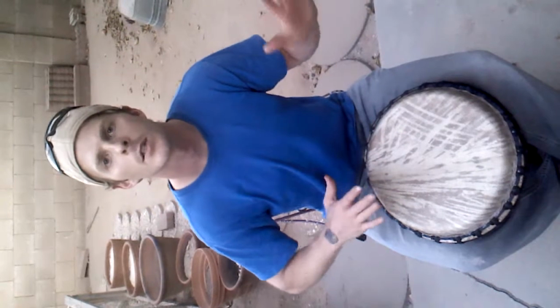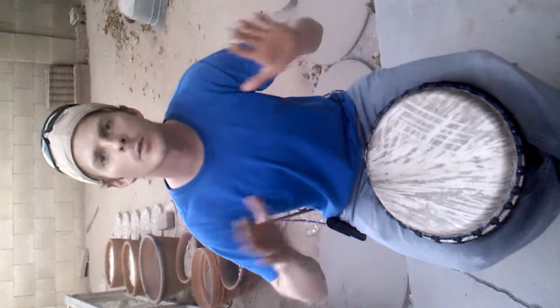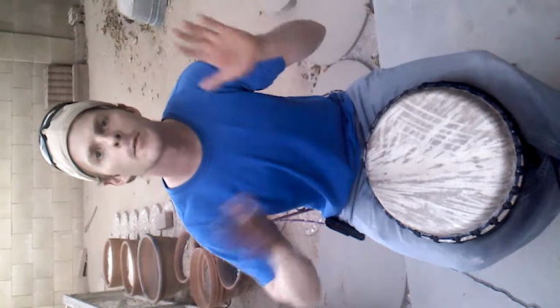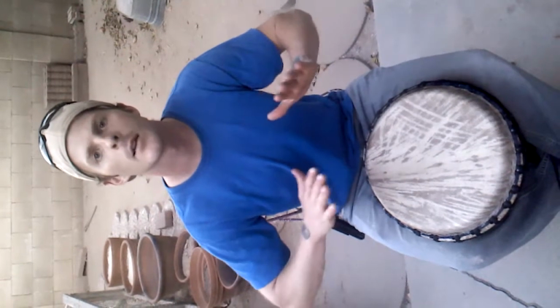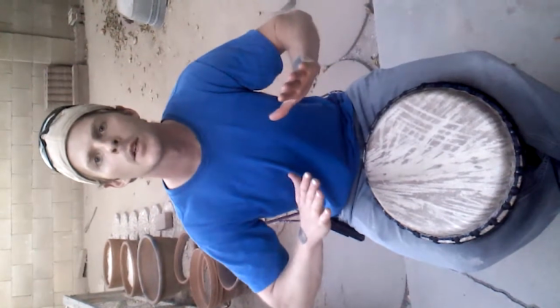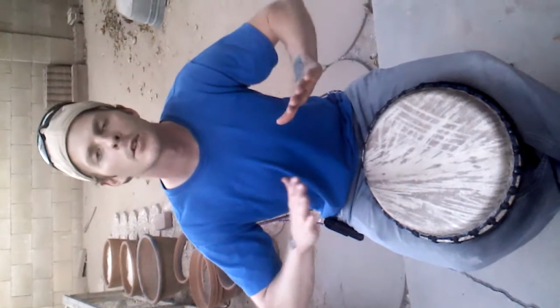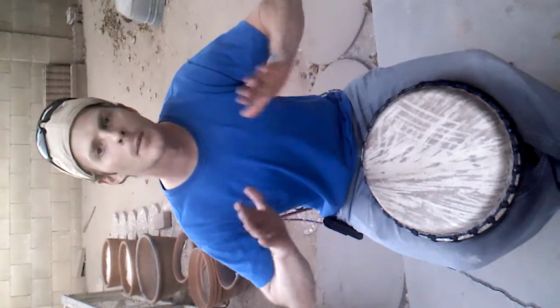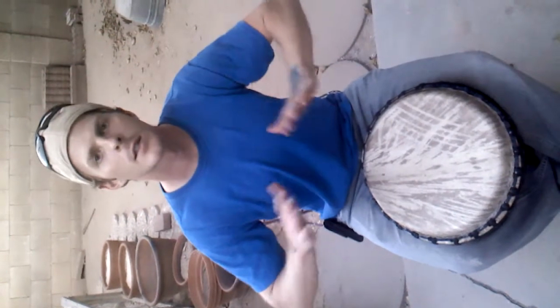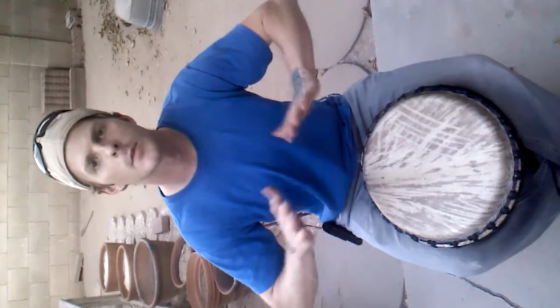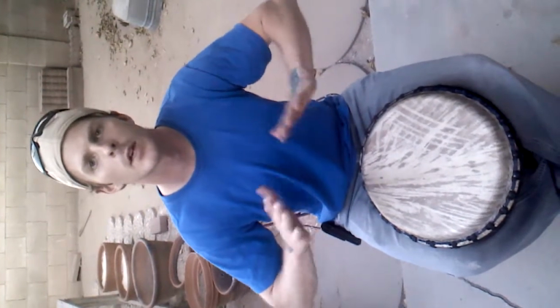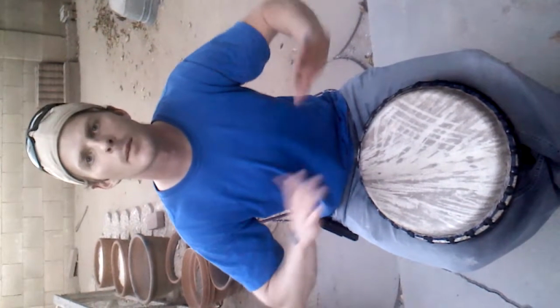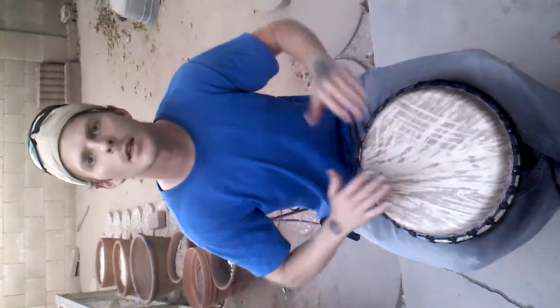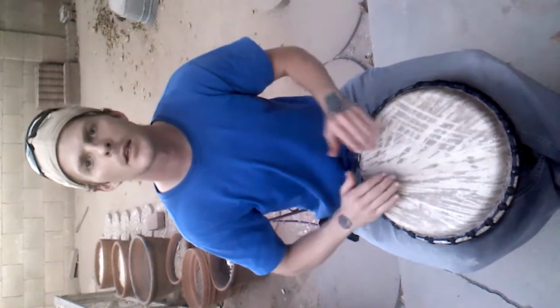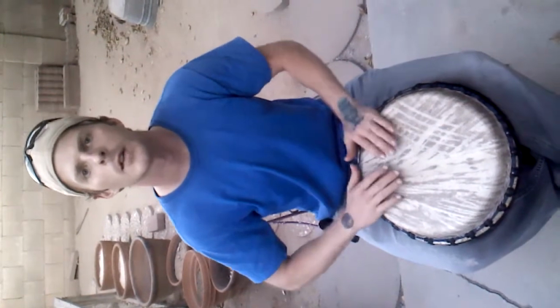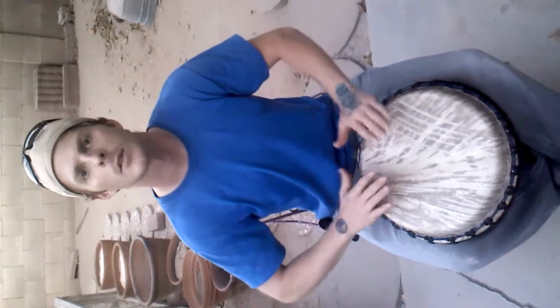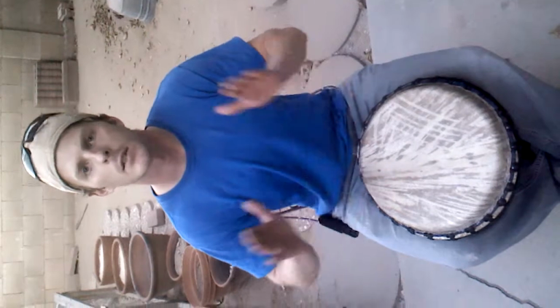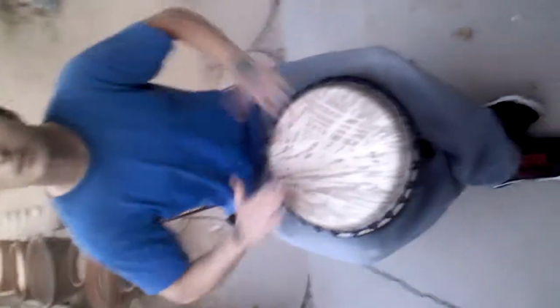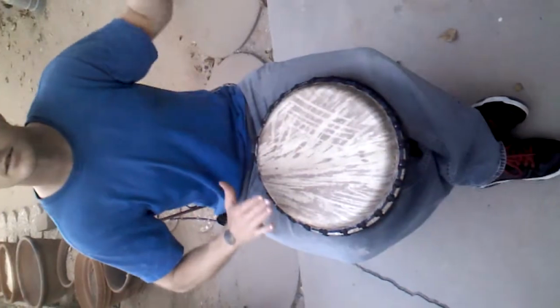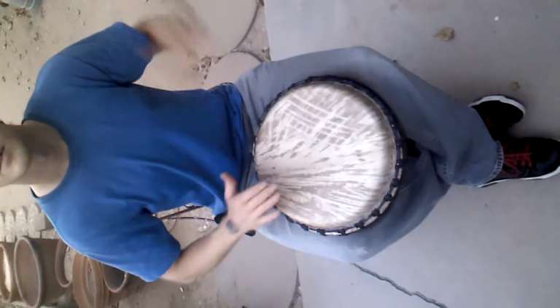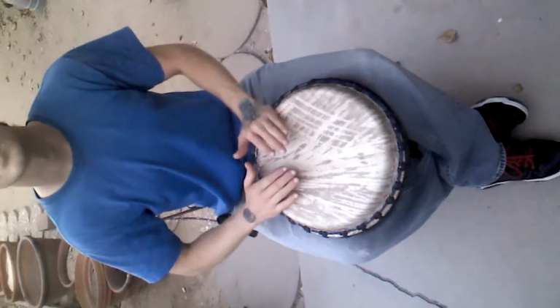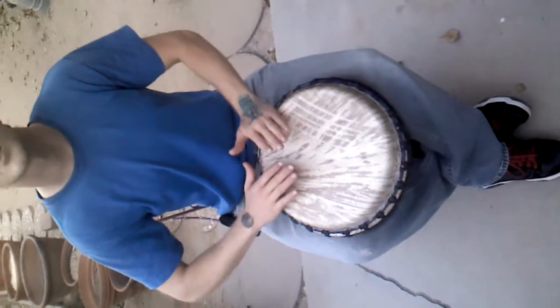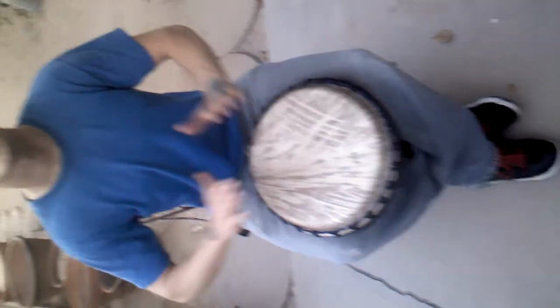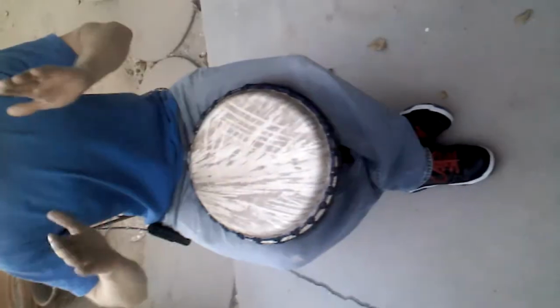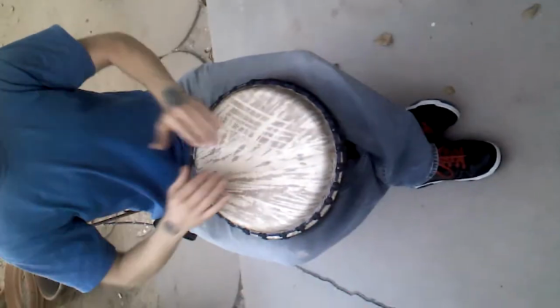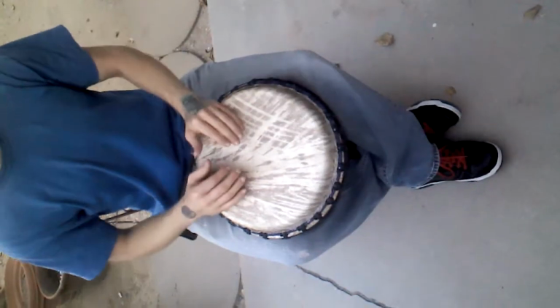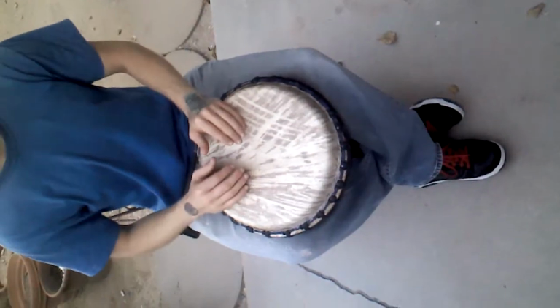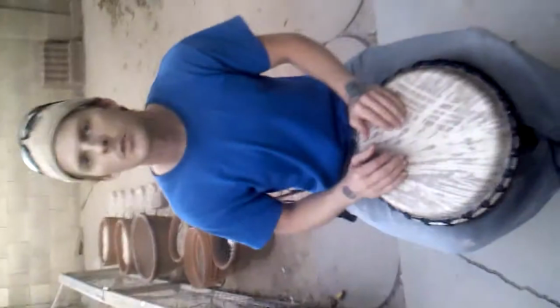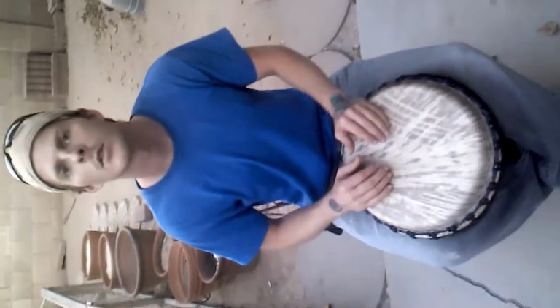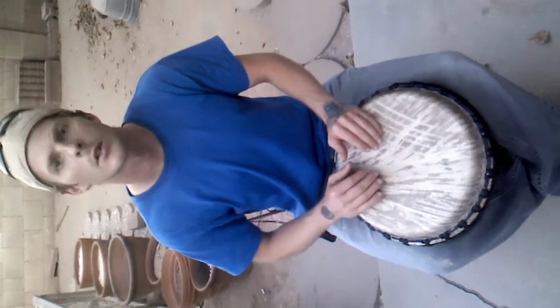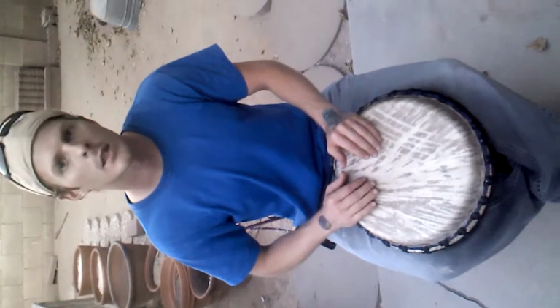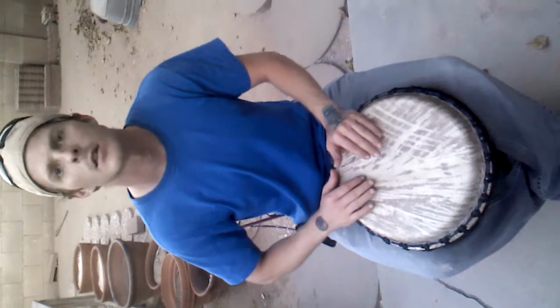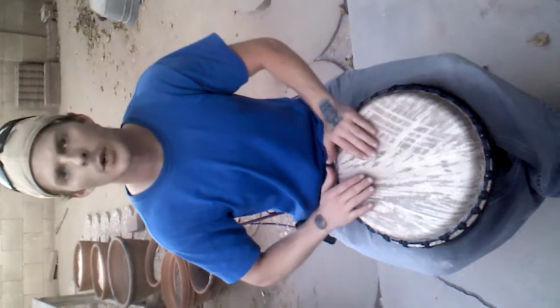Starting with the flam — with your dominant hand just before your non-dominant hand — making a fat note like this. This is the break. One, two, three, break.